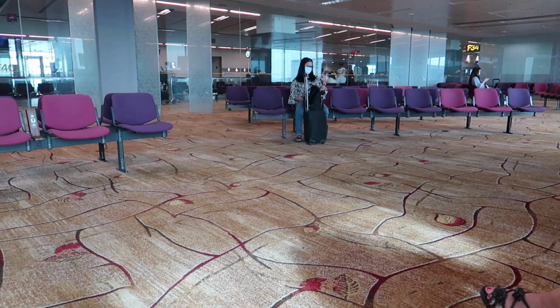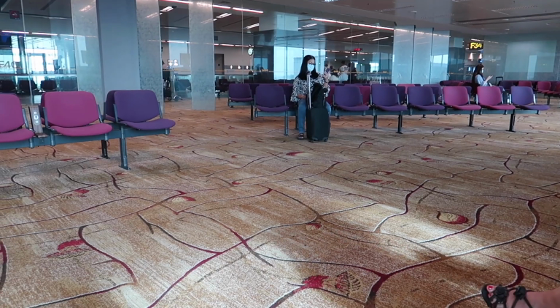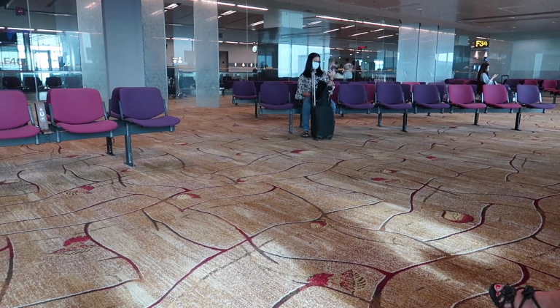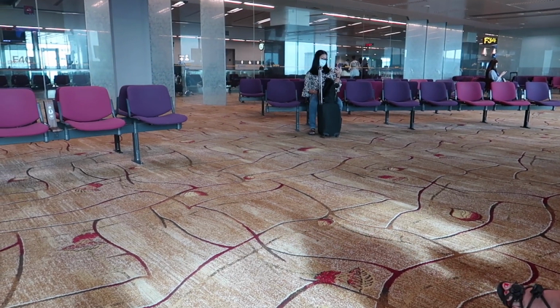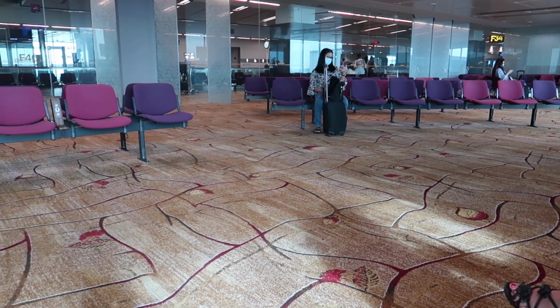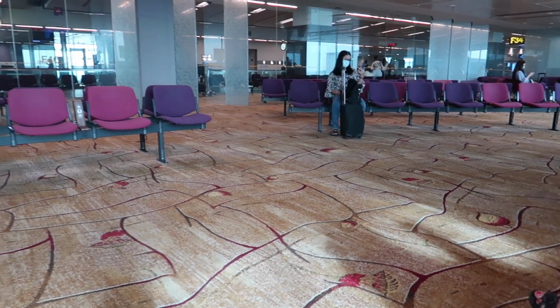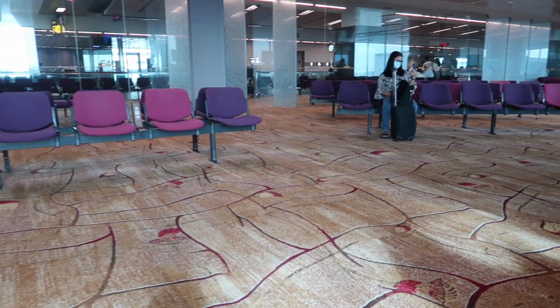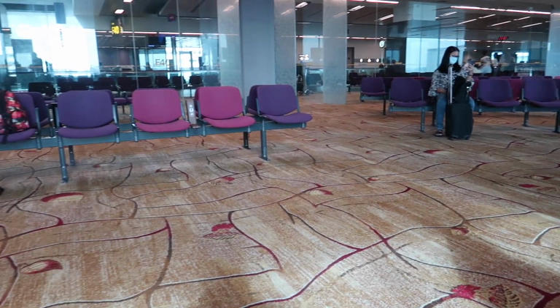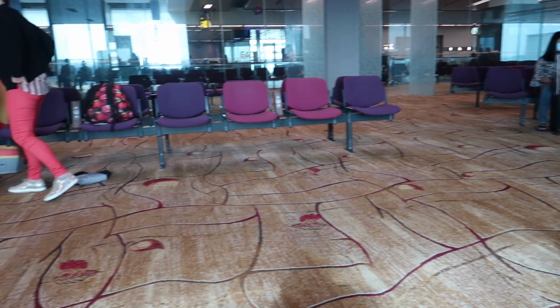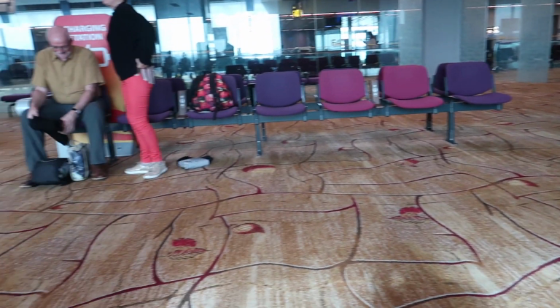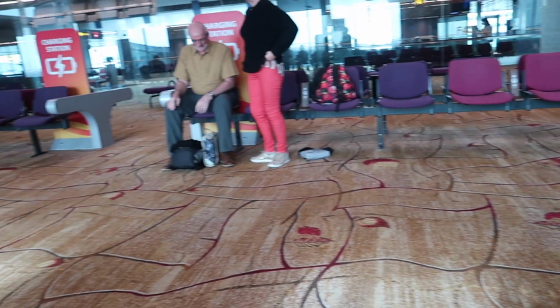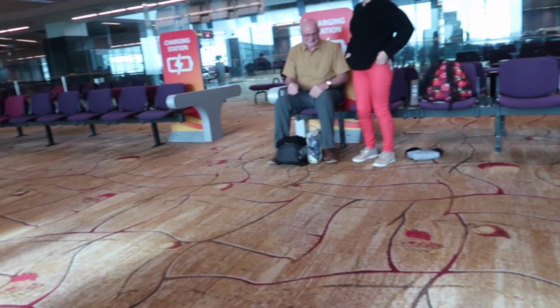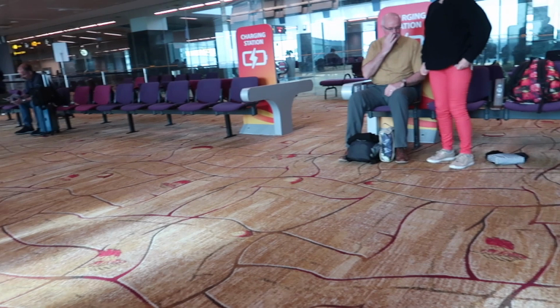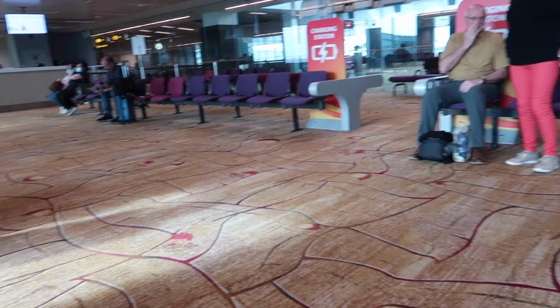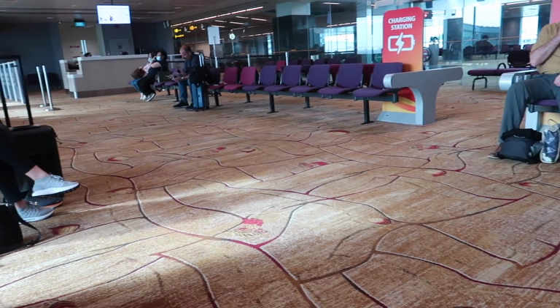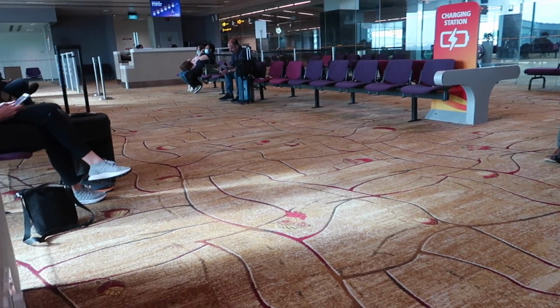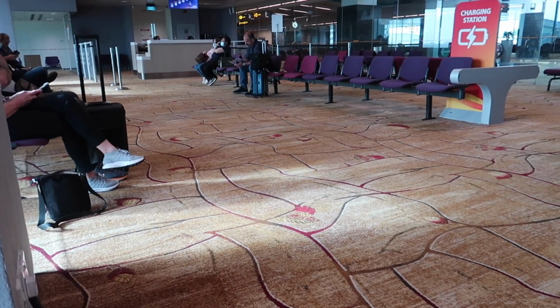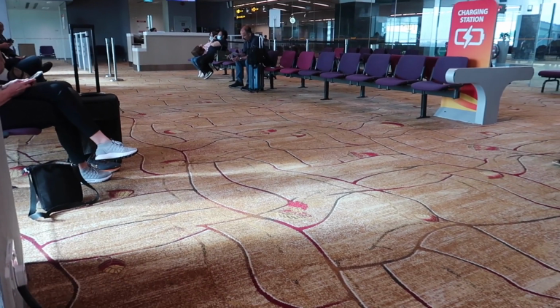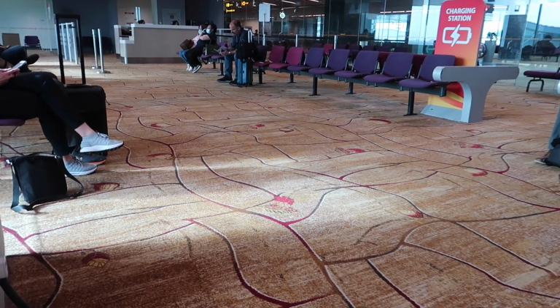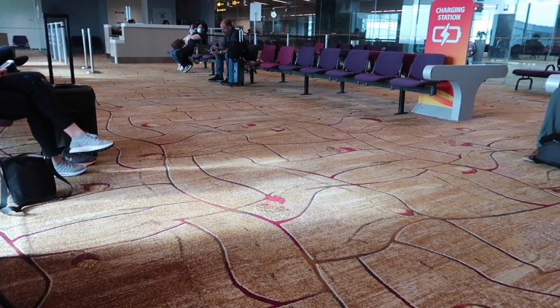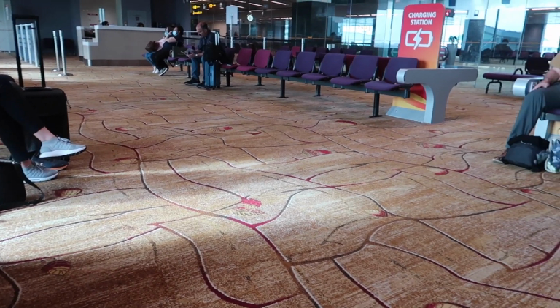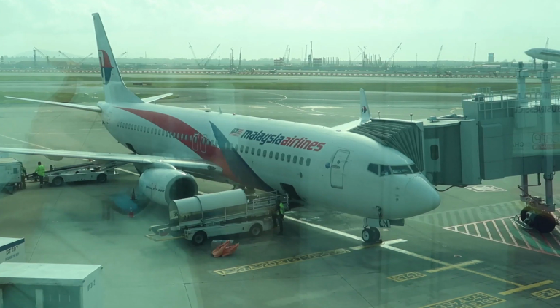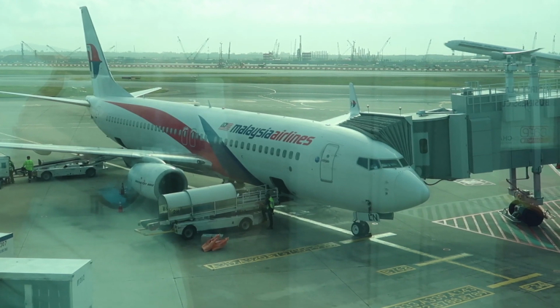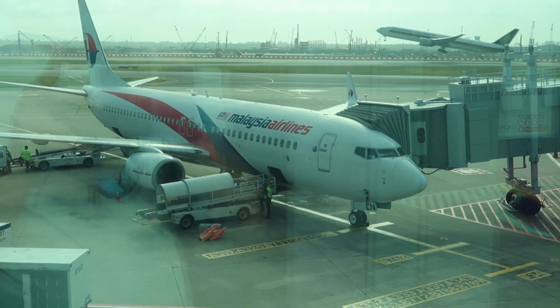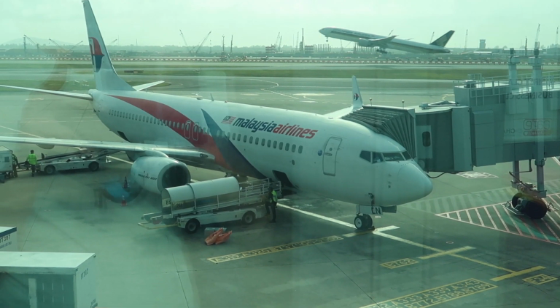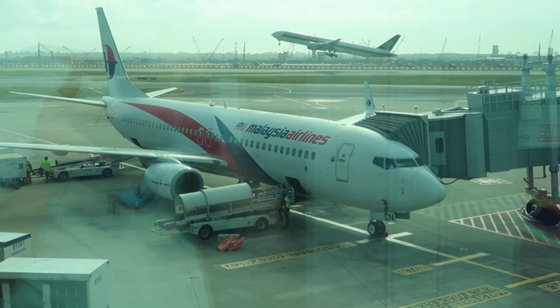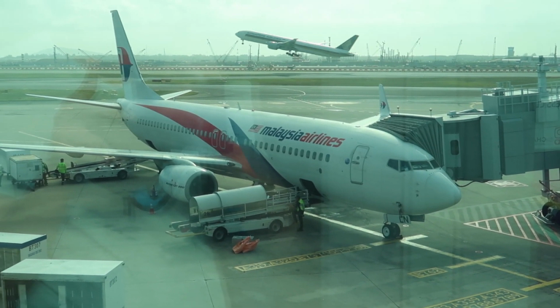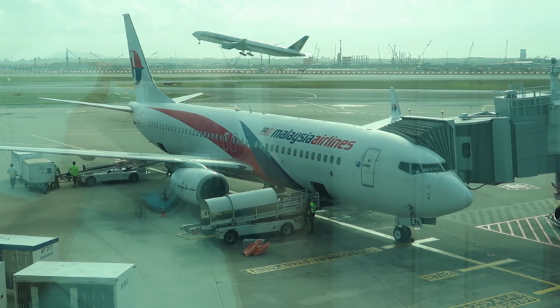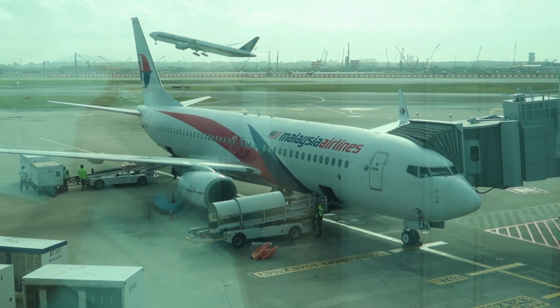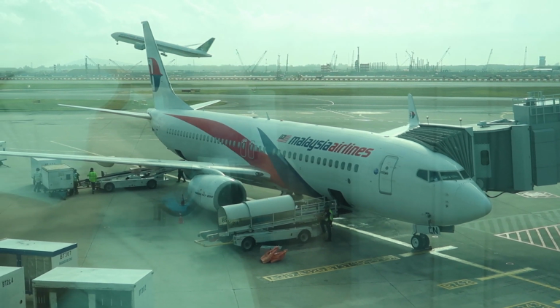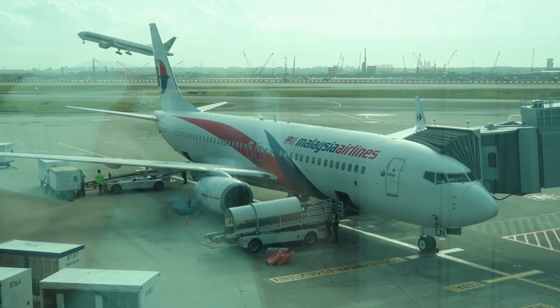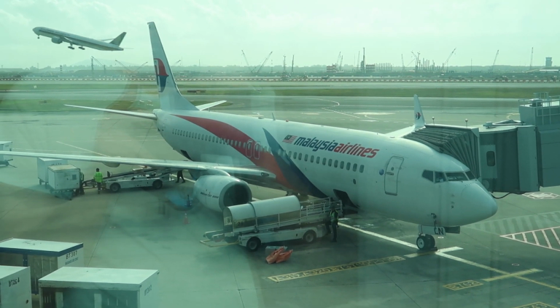After security control there is a waiting area. Let's have a look at our aircraft for today — it's an 8-year-old Boeing 737-800.